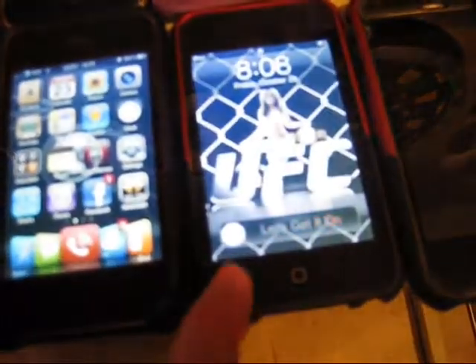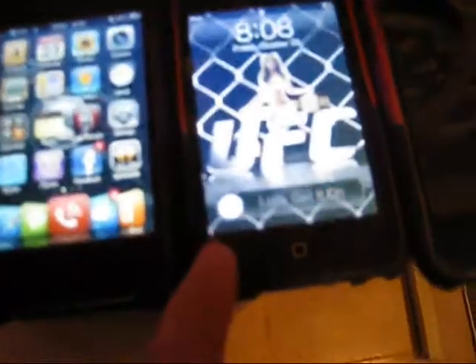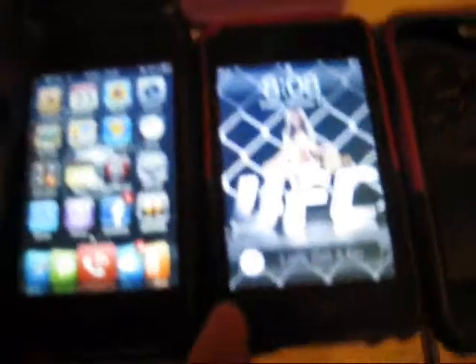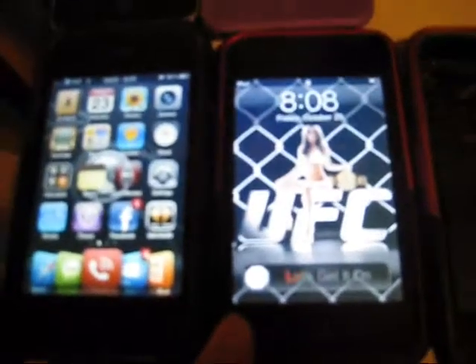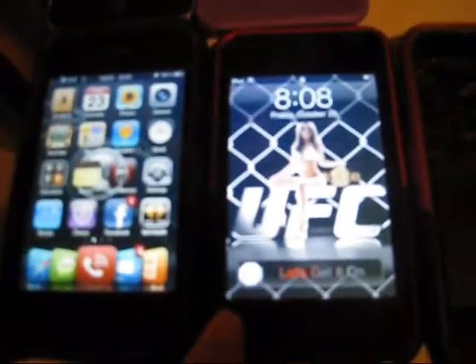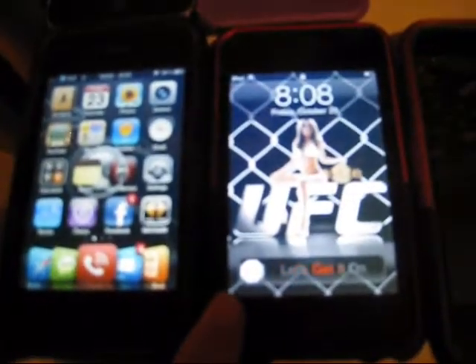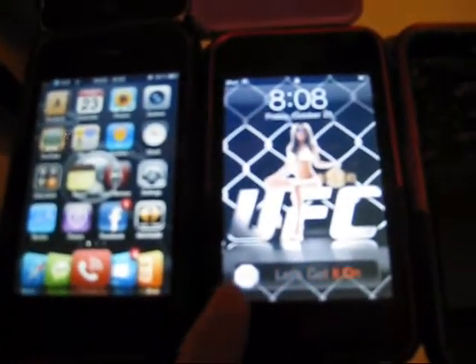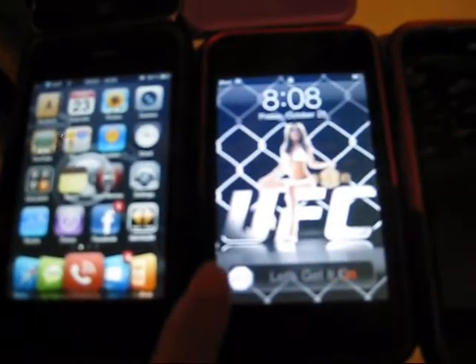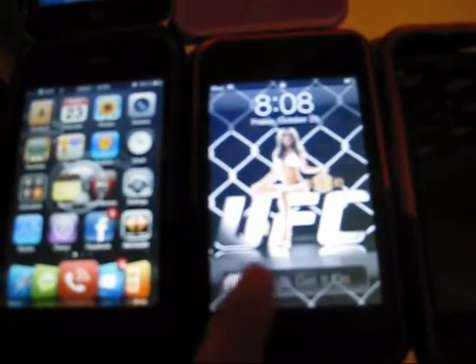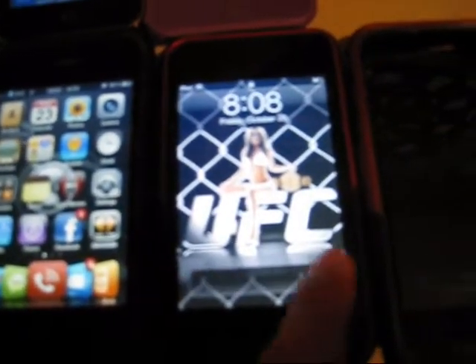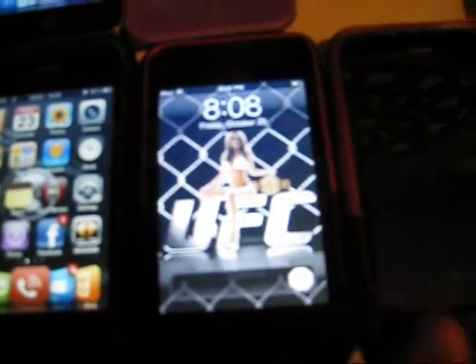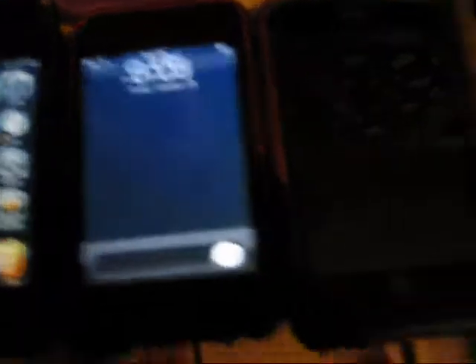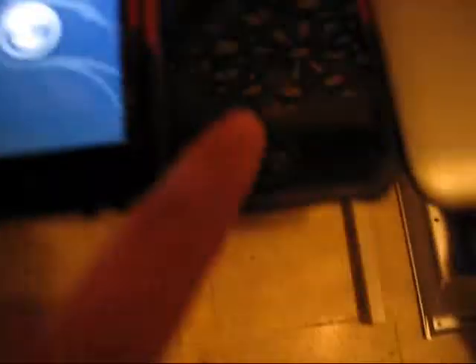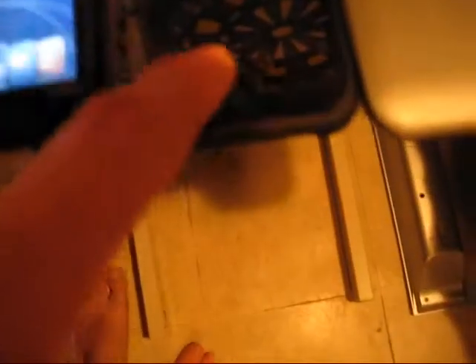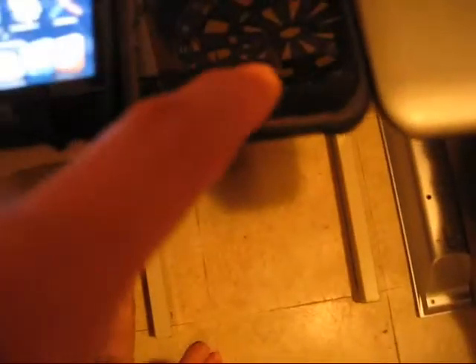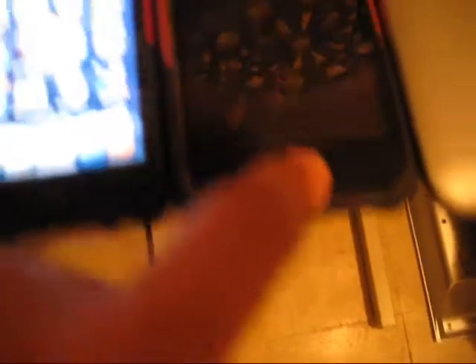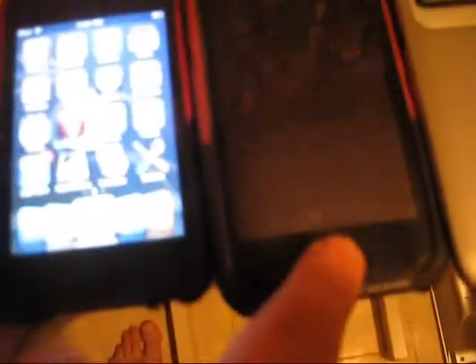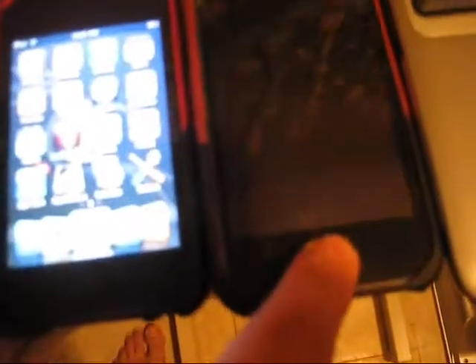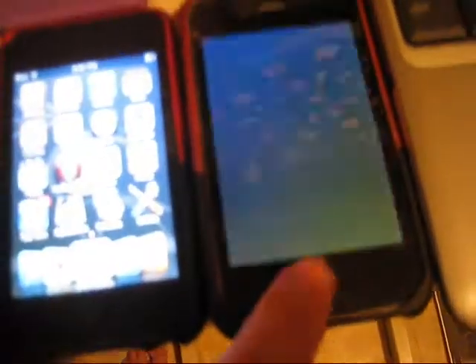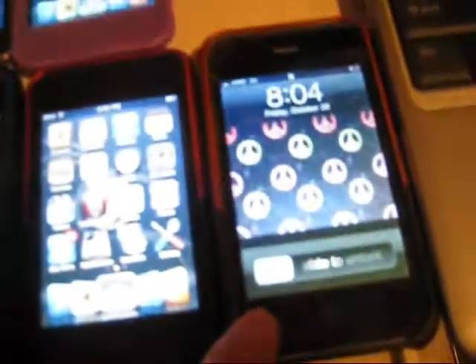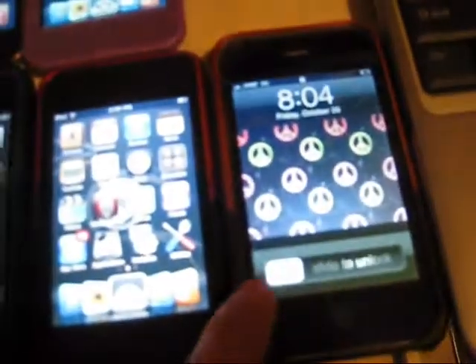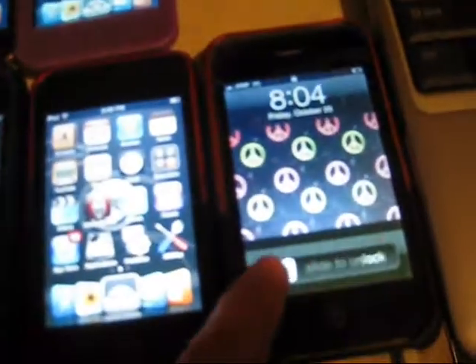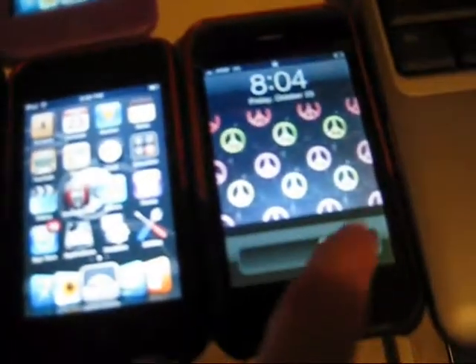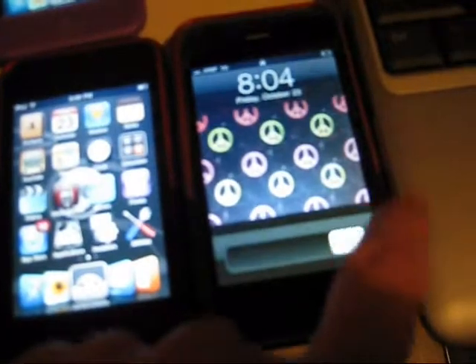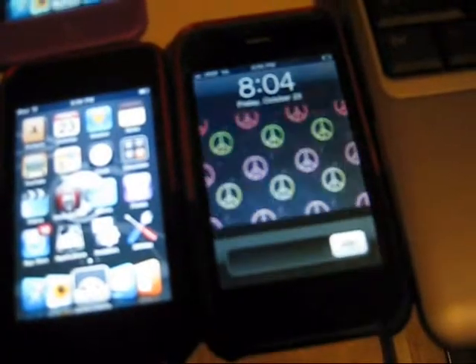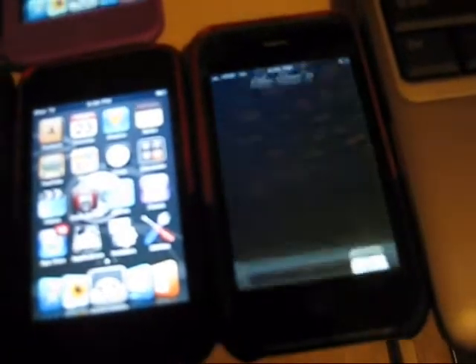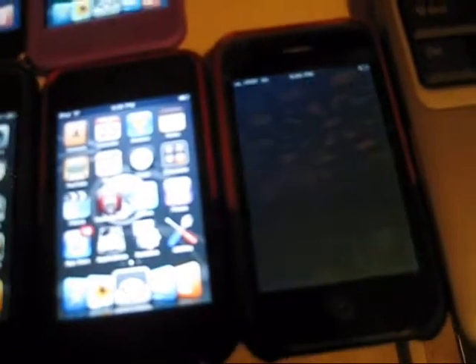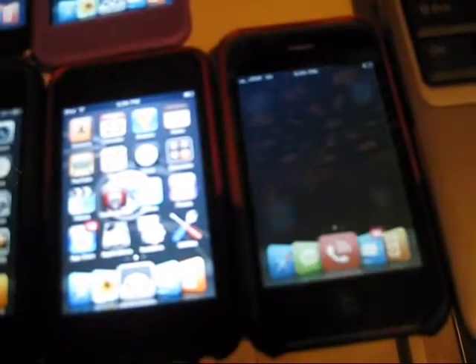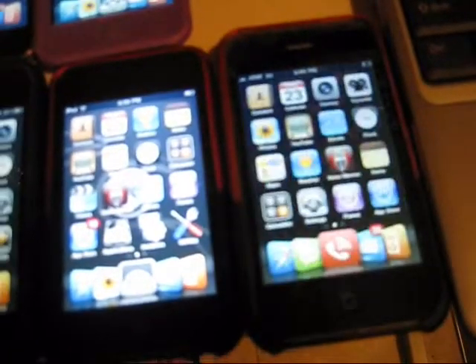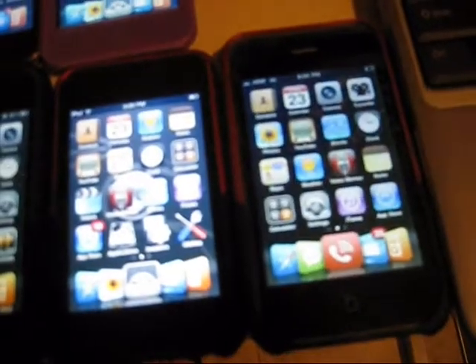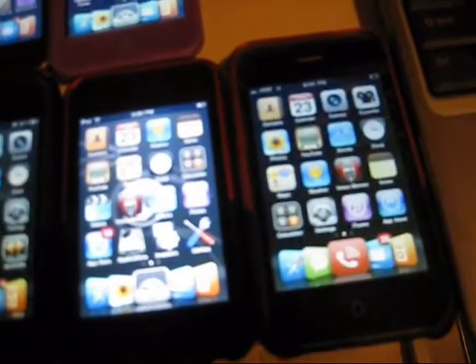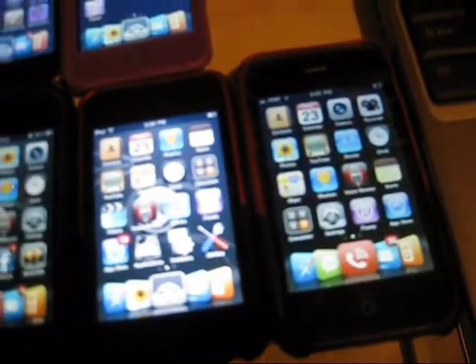Here's my iPod, and my daughter's iPhone.